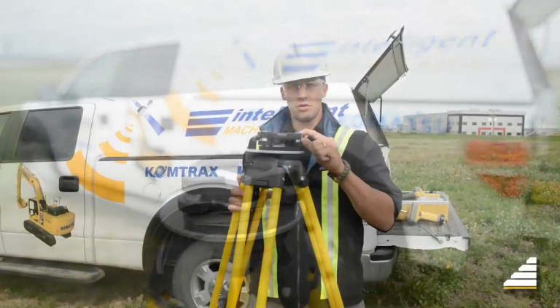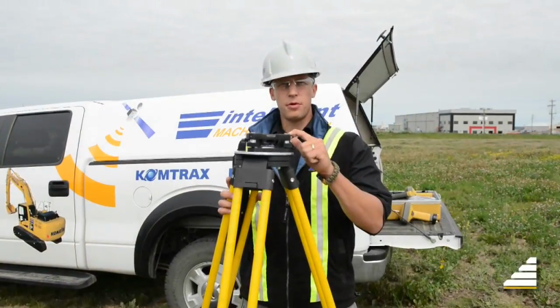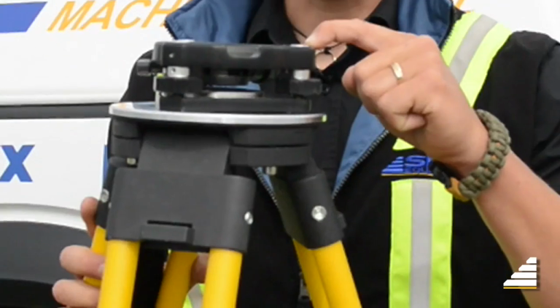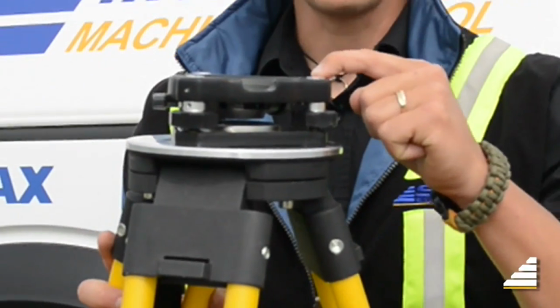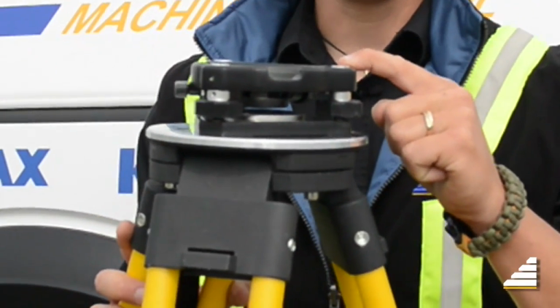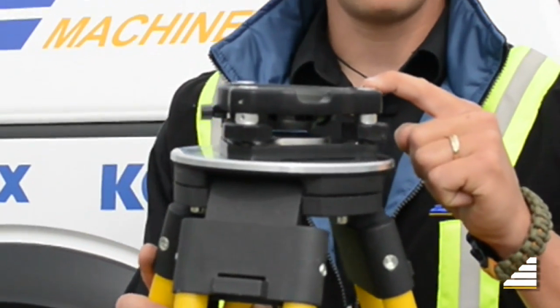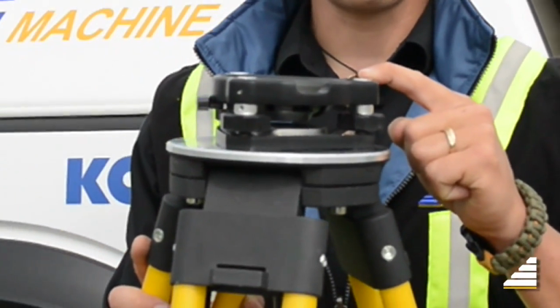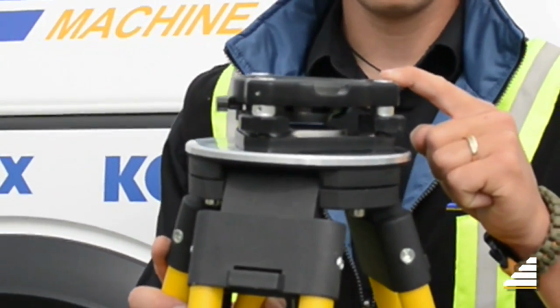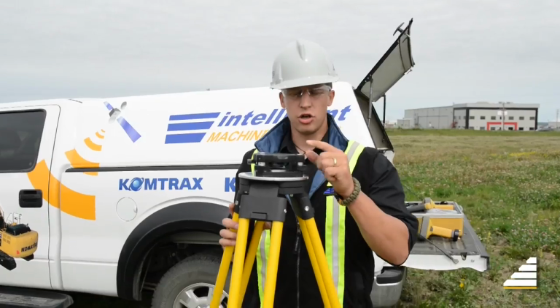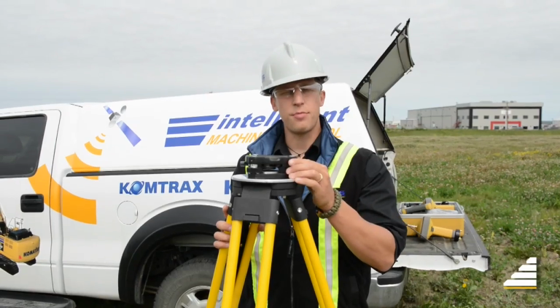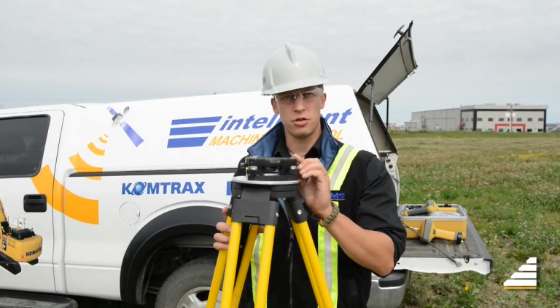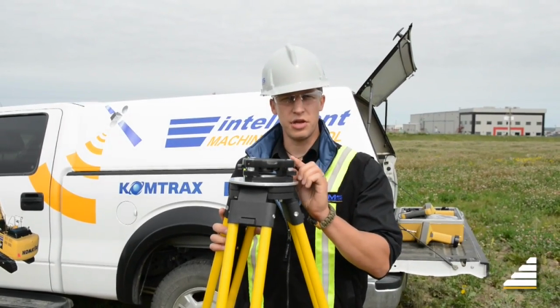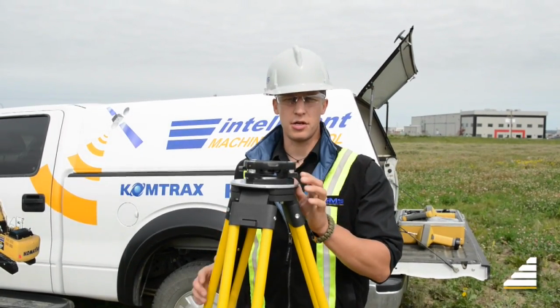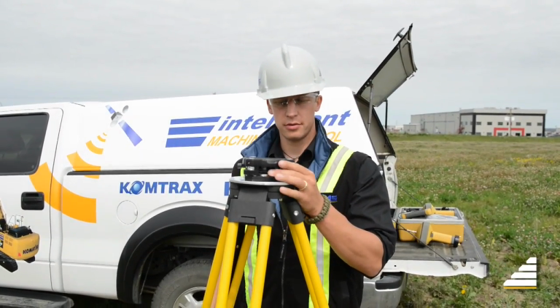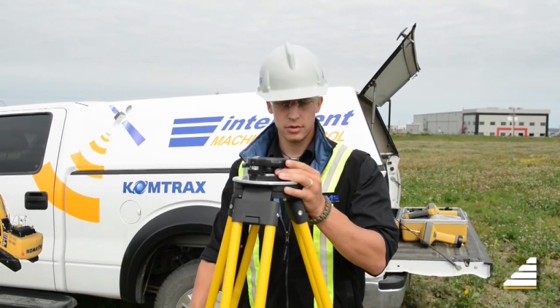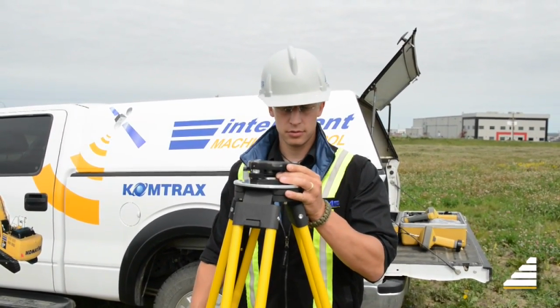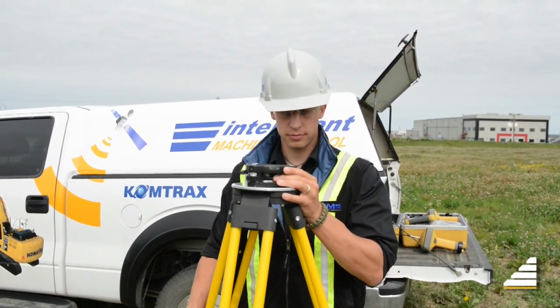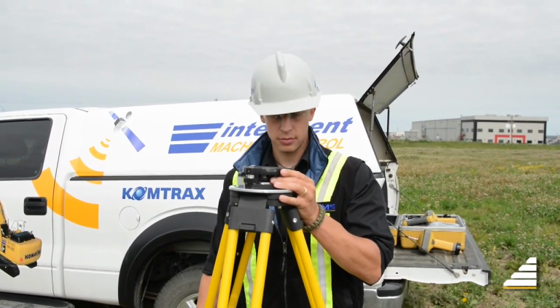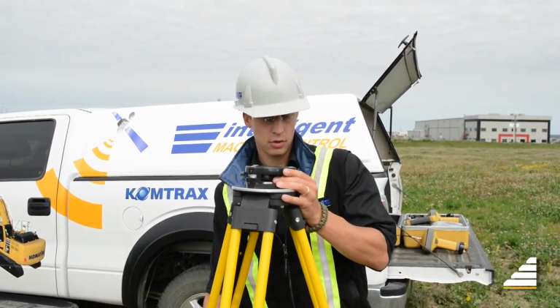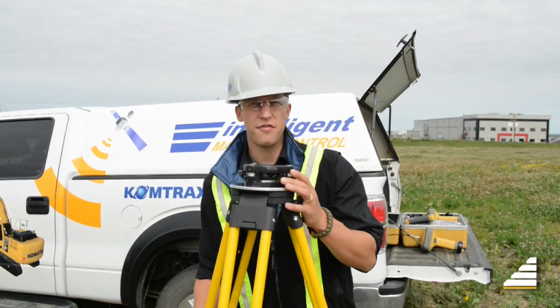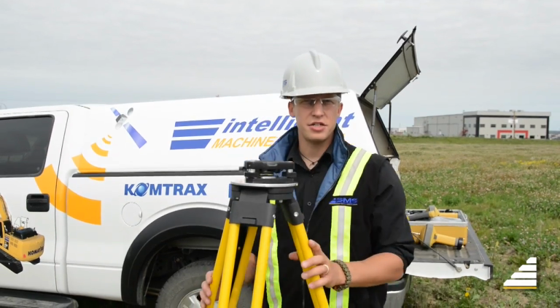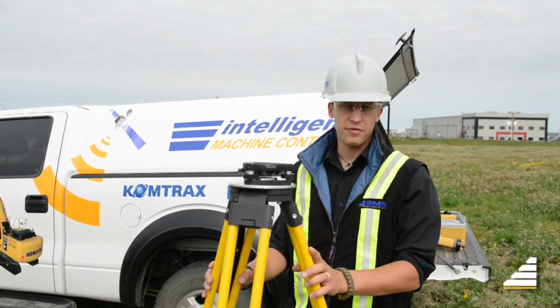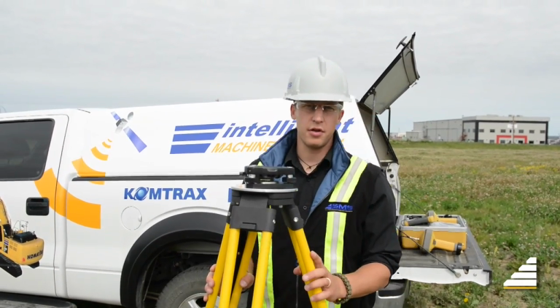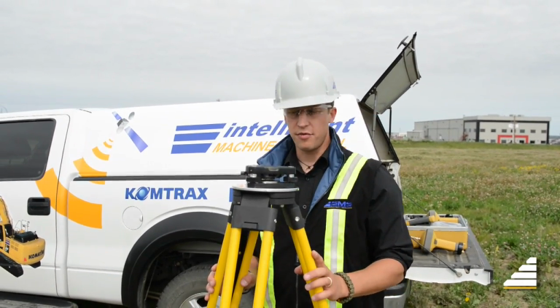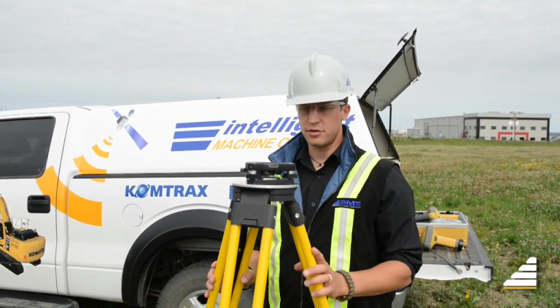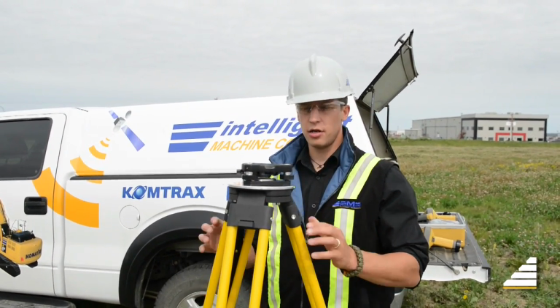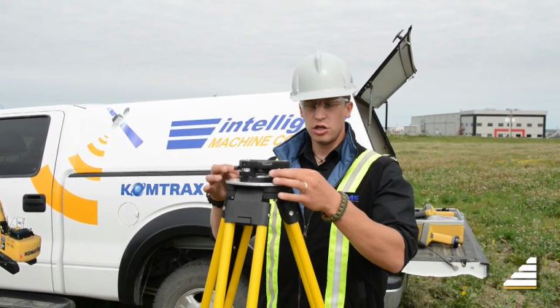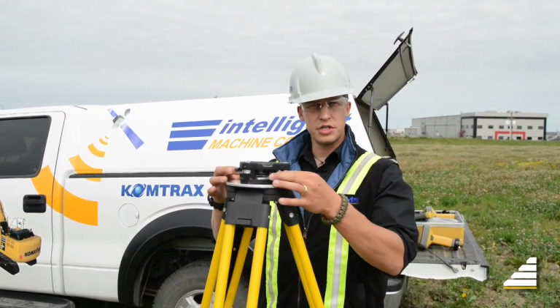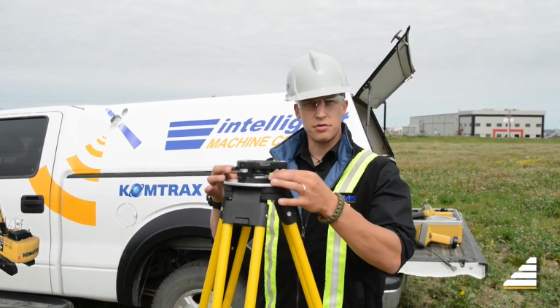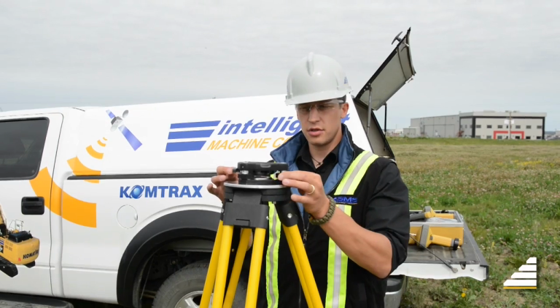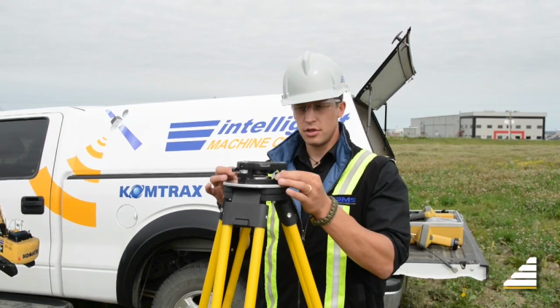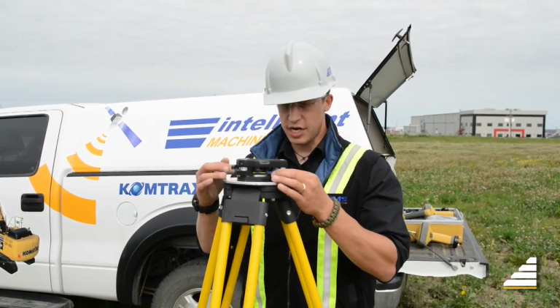There's a bubble on here for viewing how level your tripod is. You're going to want to get that bubble as close to the middle as possible. For fine adjustment of the level of the tribrek, you can use these screws to adjust.